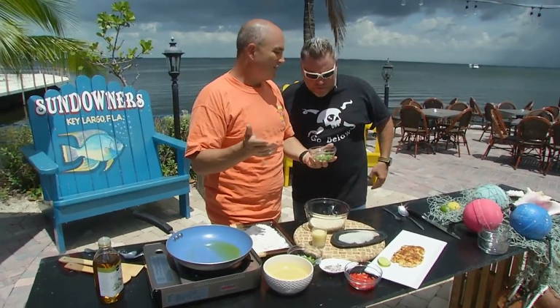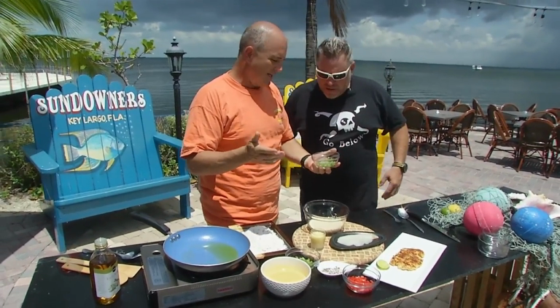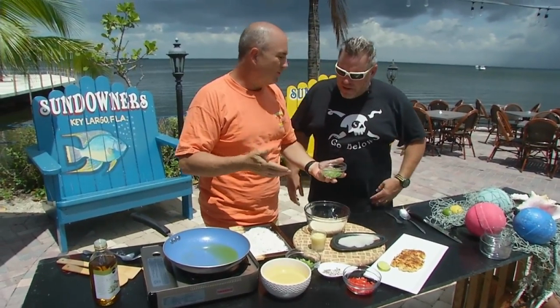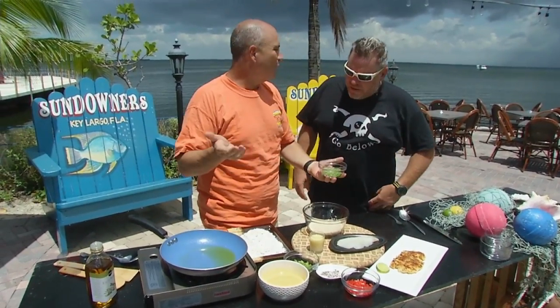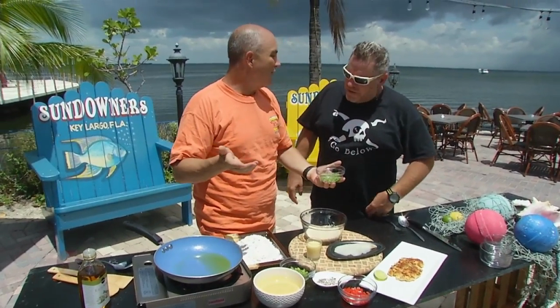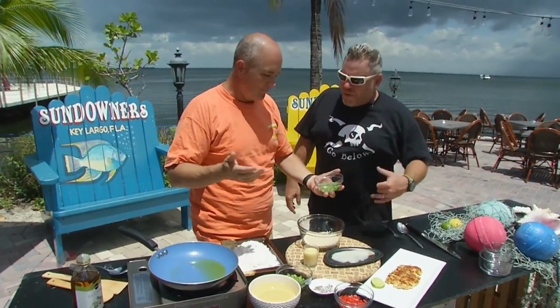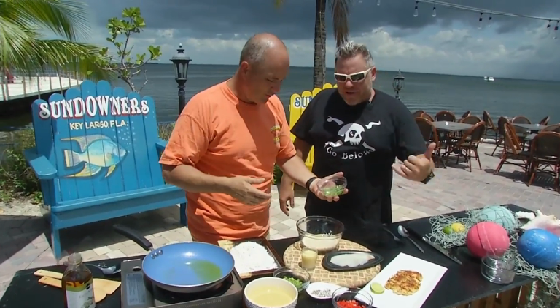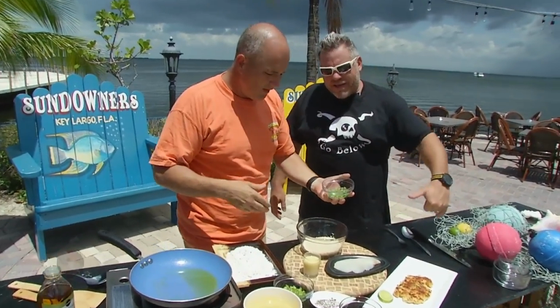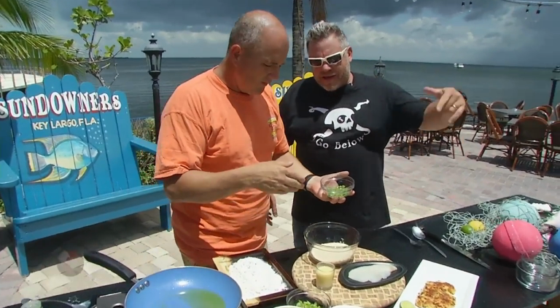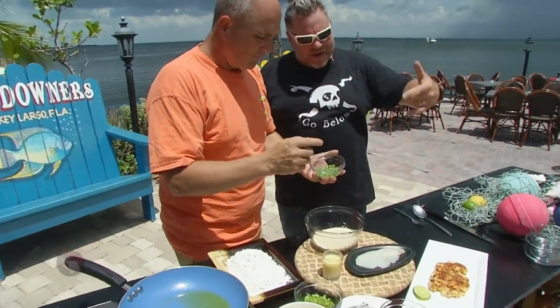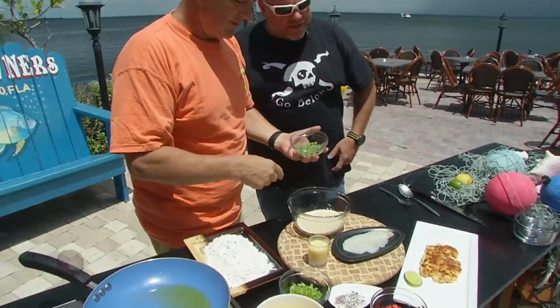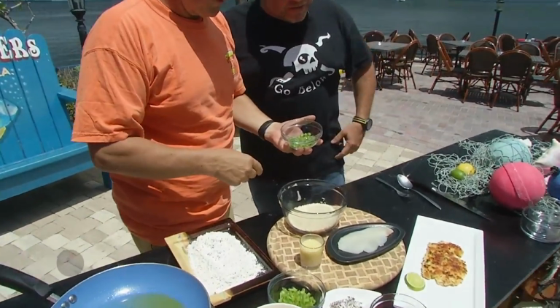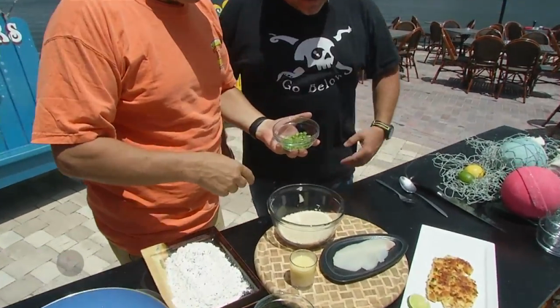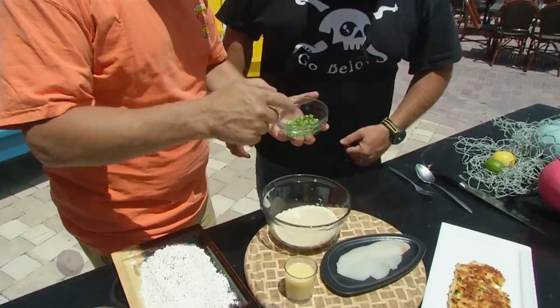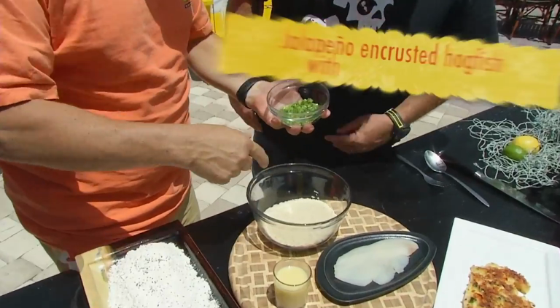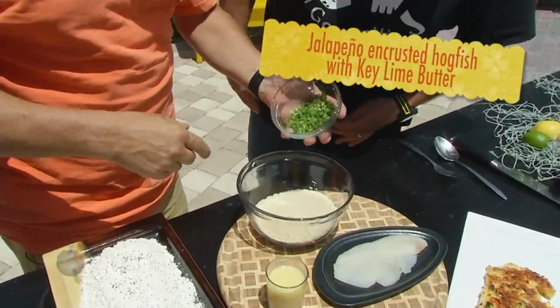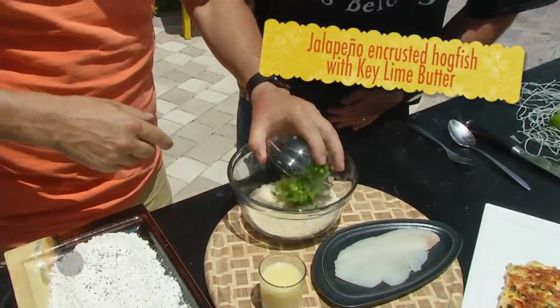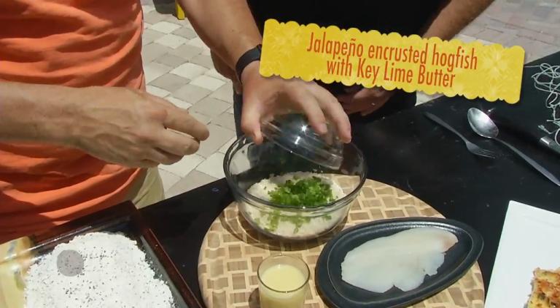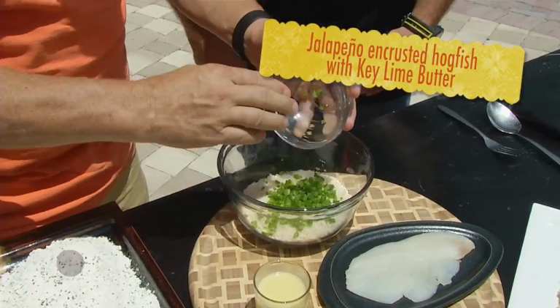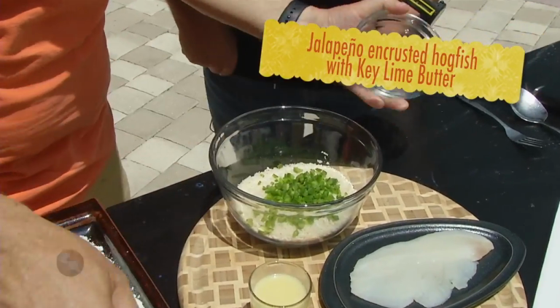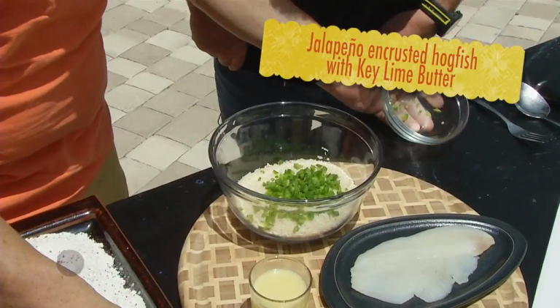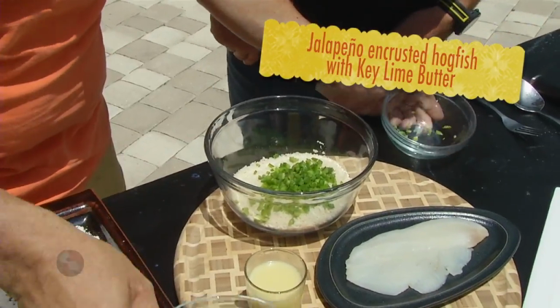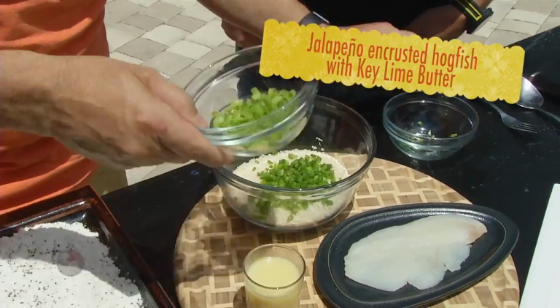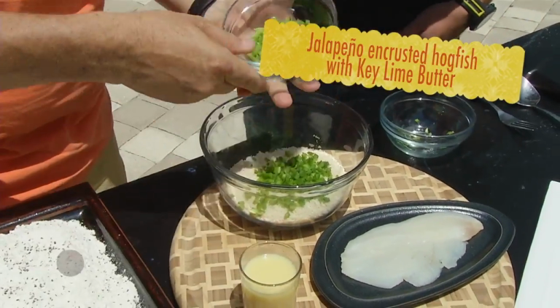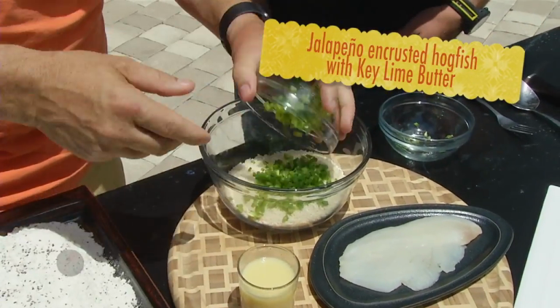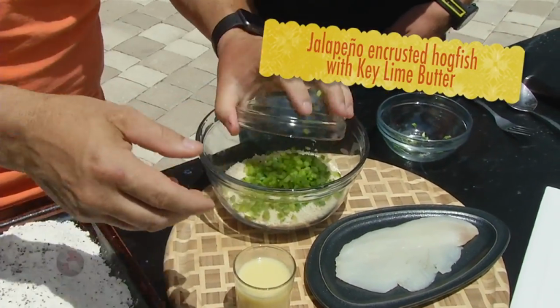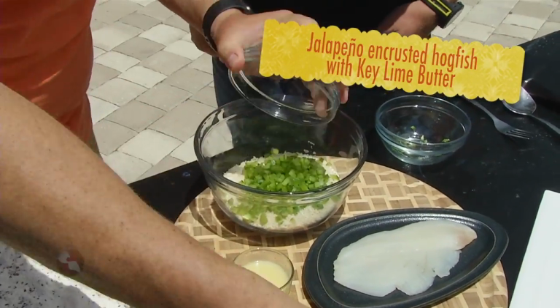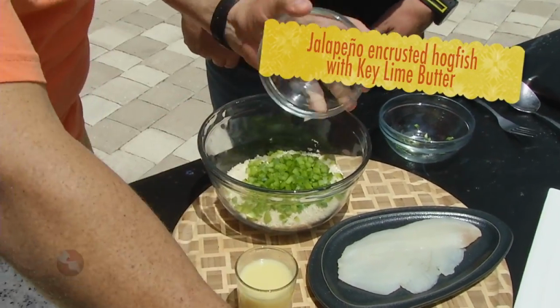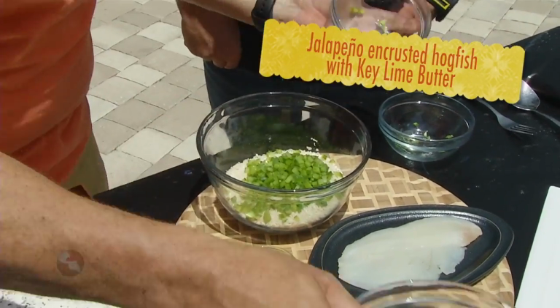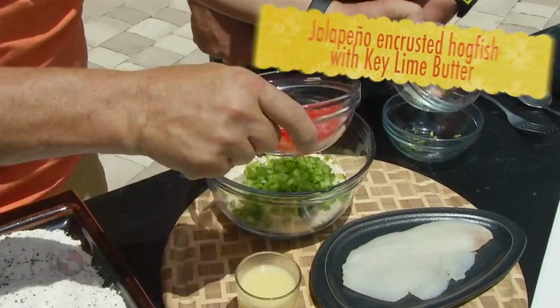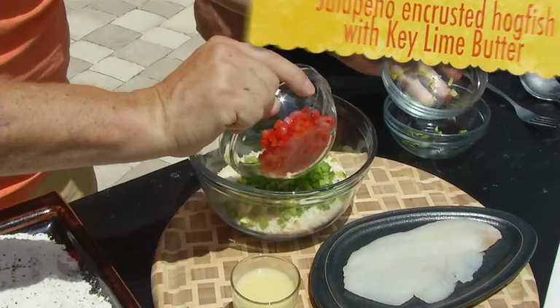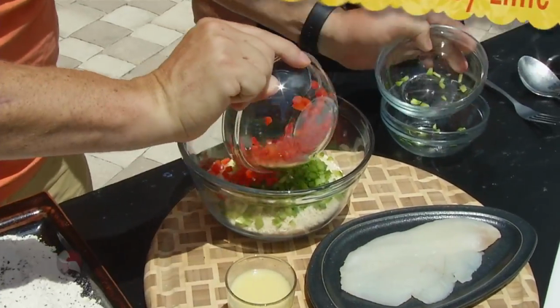If we don't do this now, we won't have any. We want our kids and our grandkids to be eating this stuff. So we have panko breadcrumbs, jalapeños, green peppers, red peppers.